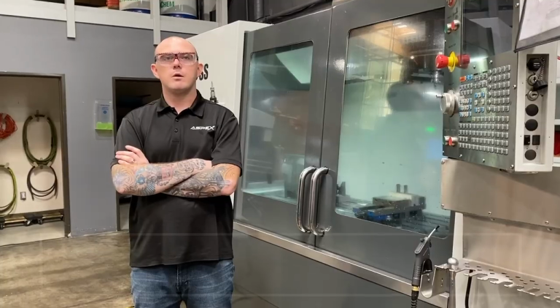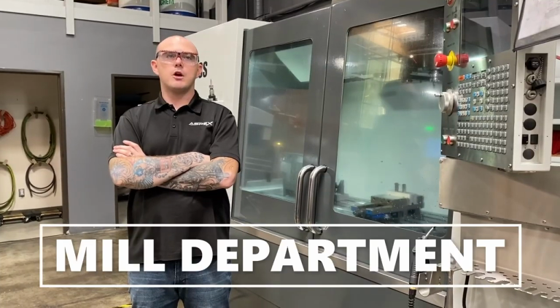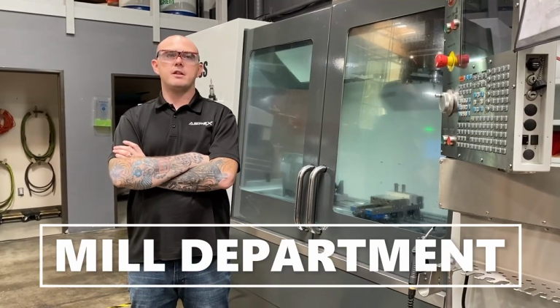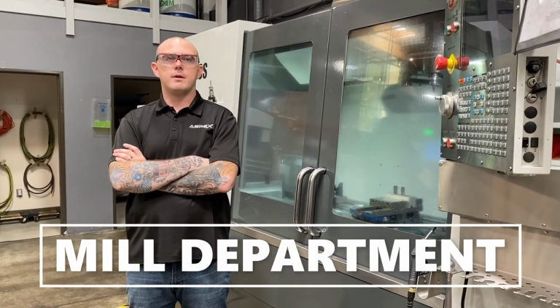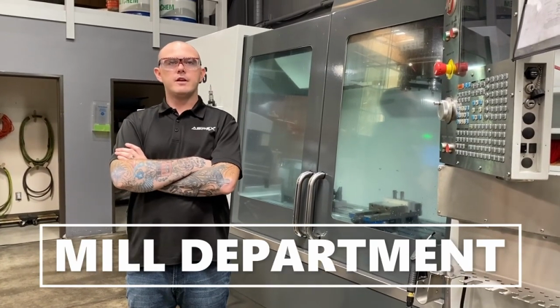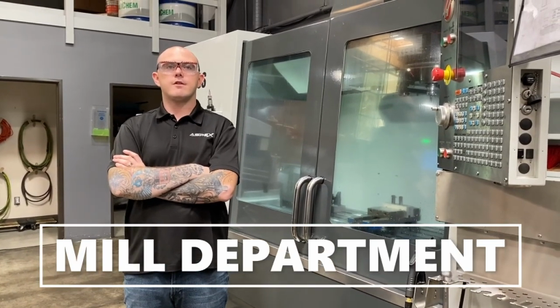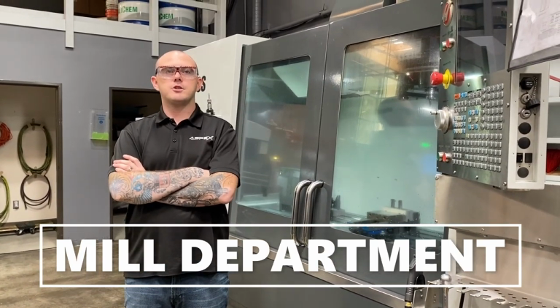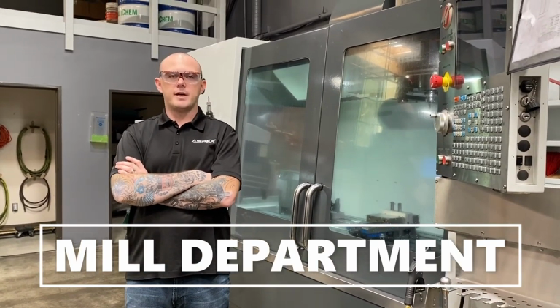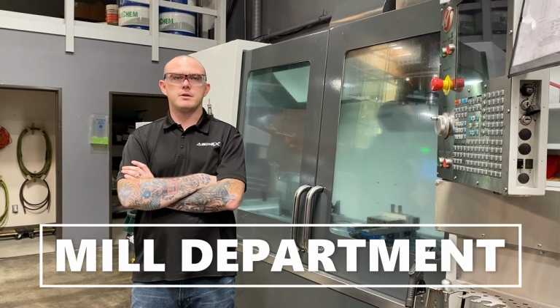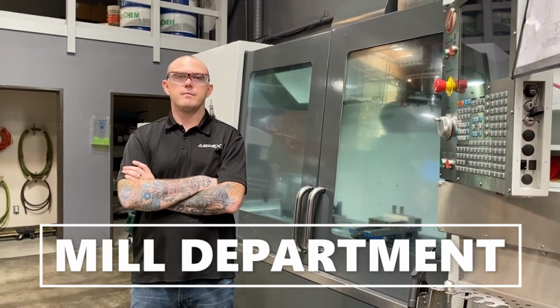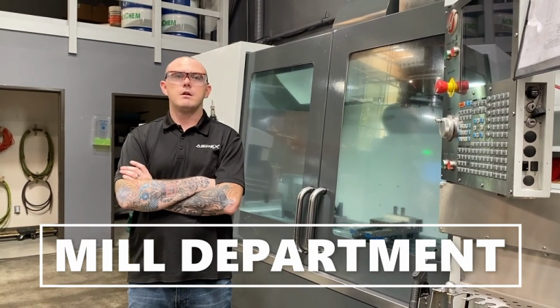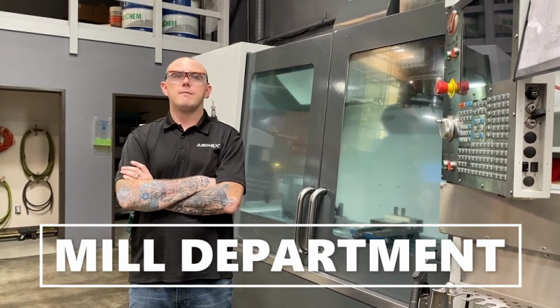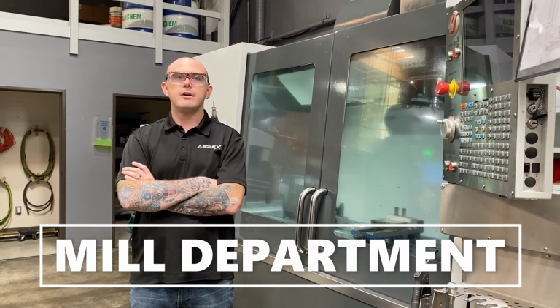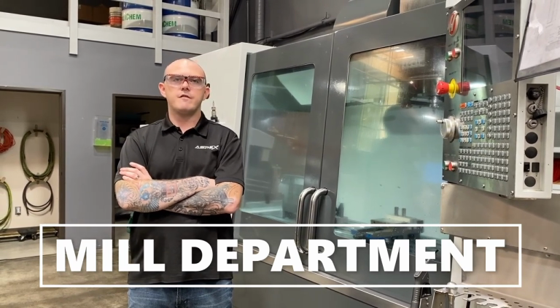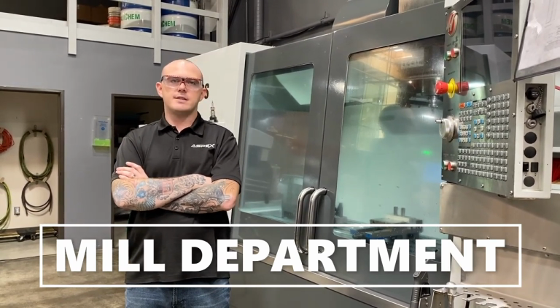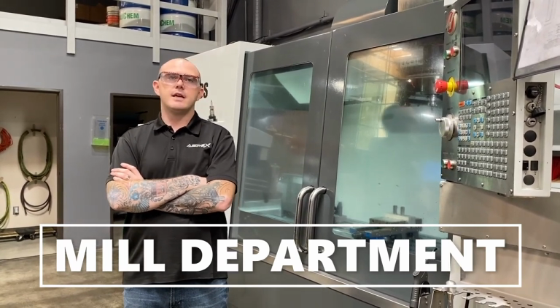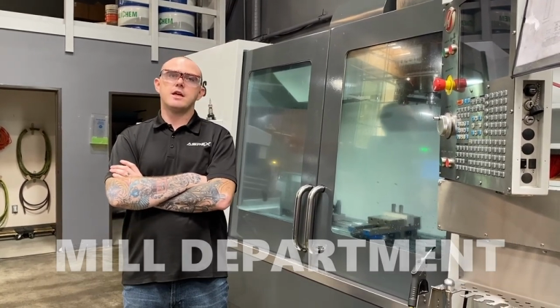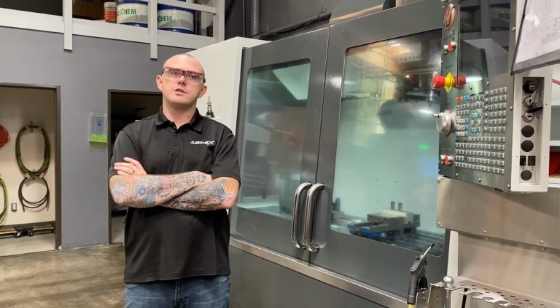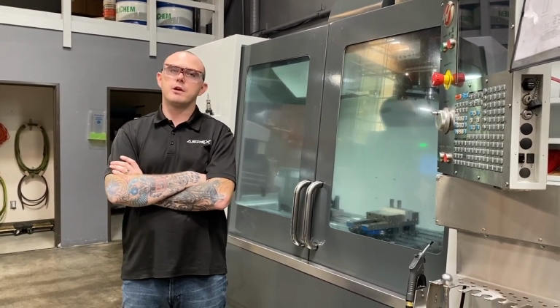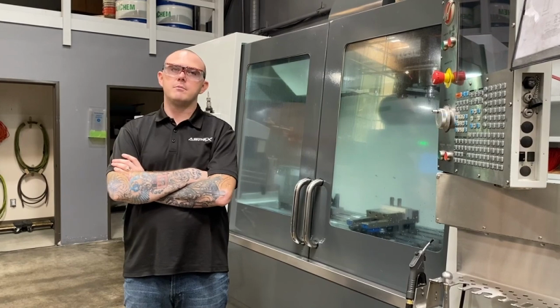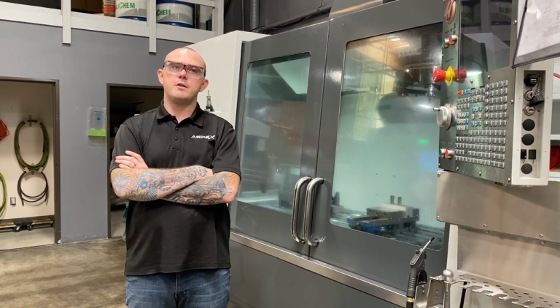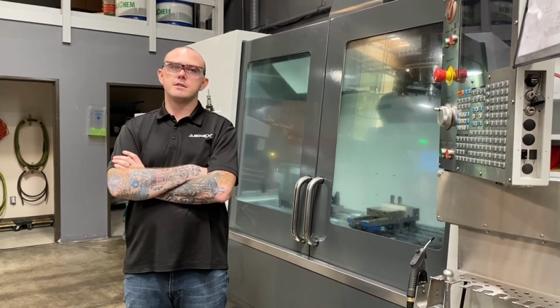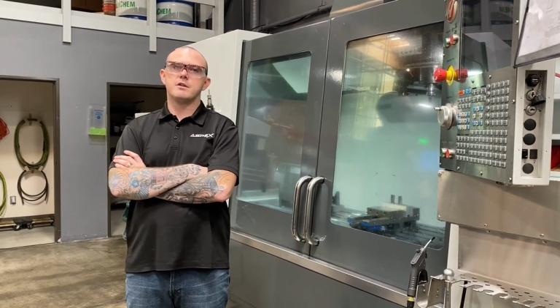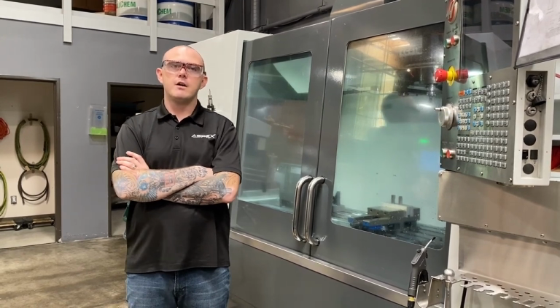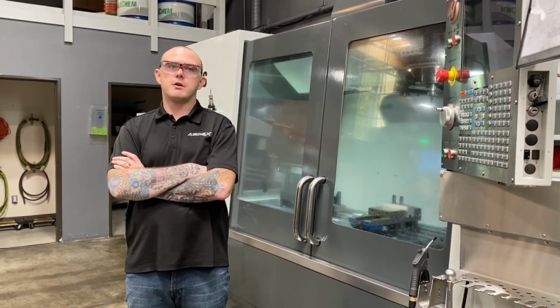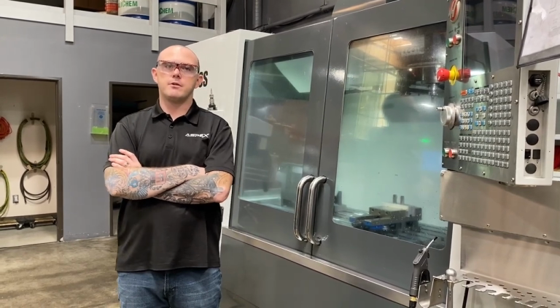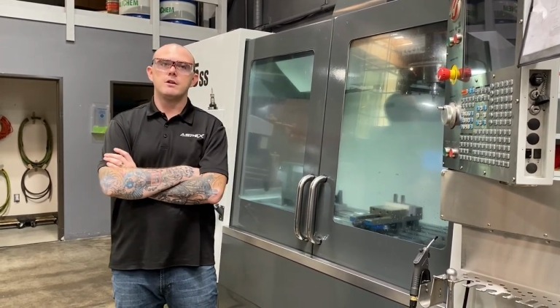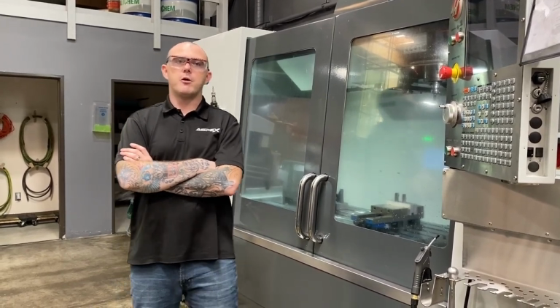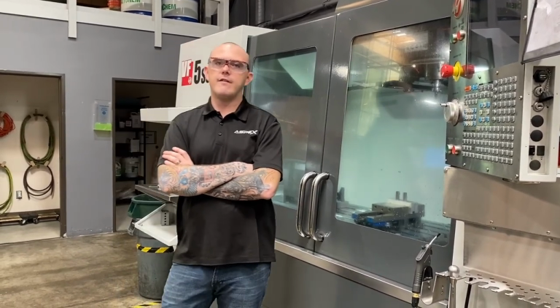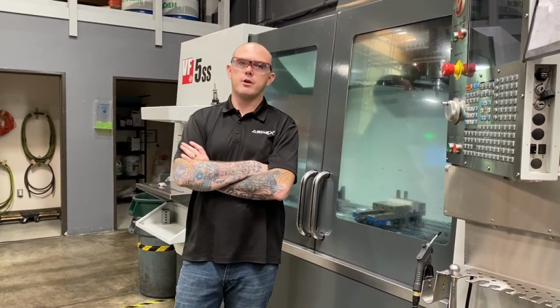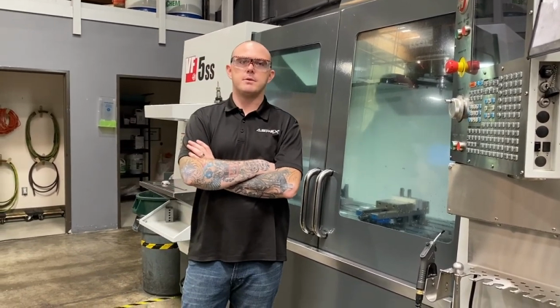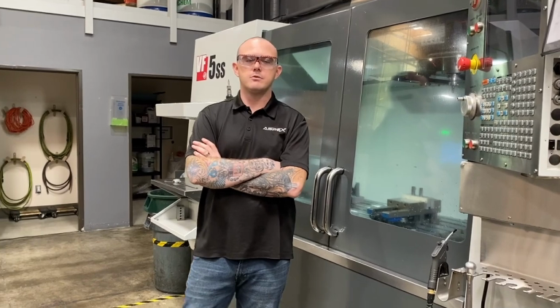Welcome to our main milling department. These are all of our job shop 3-axis mills. Here's our VF5SS. It is a 2014 with a working envelope of 50 by 26 by 25 and a 12K spindle. This is where our big heavy-duty projects begin to lose weight.